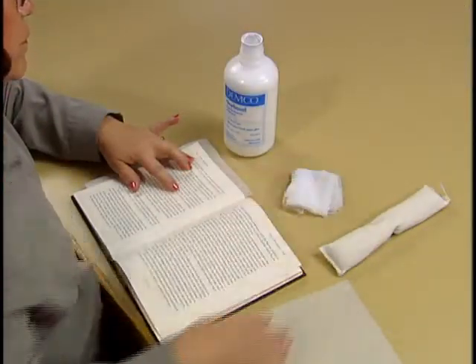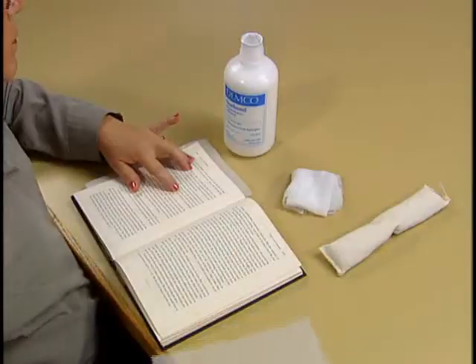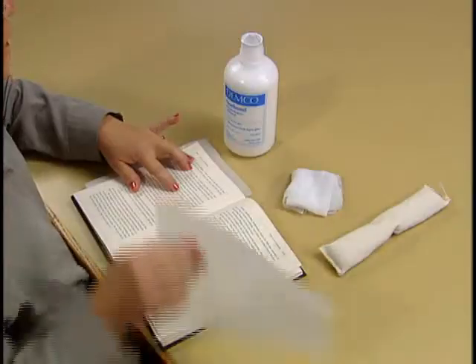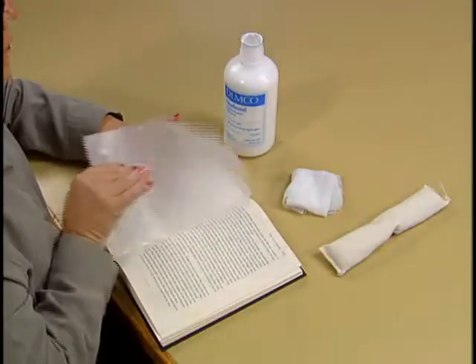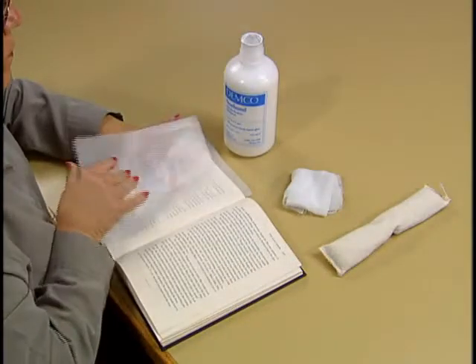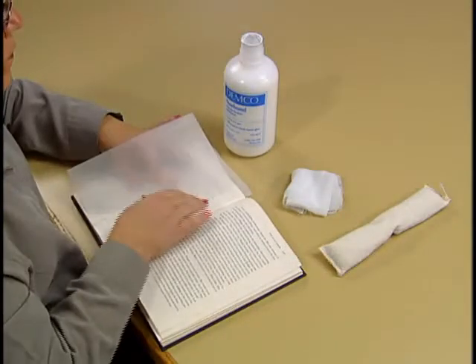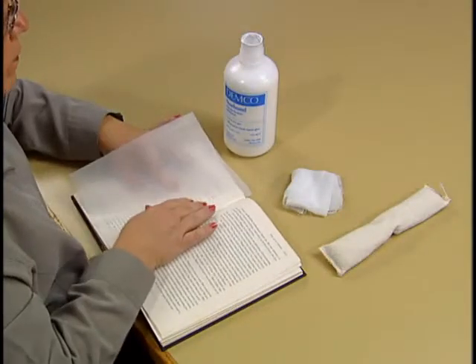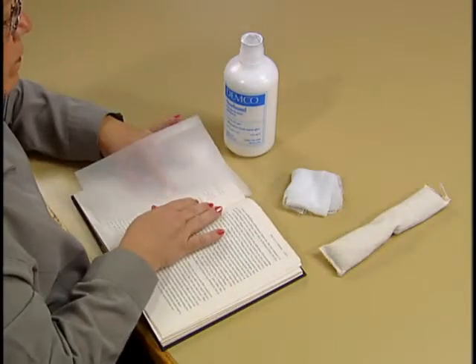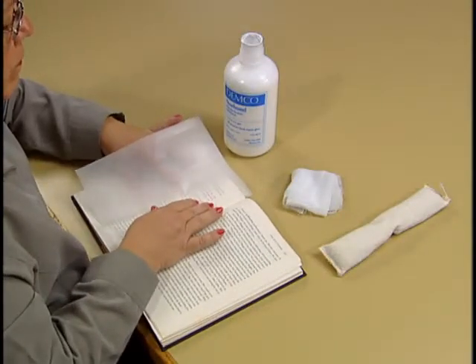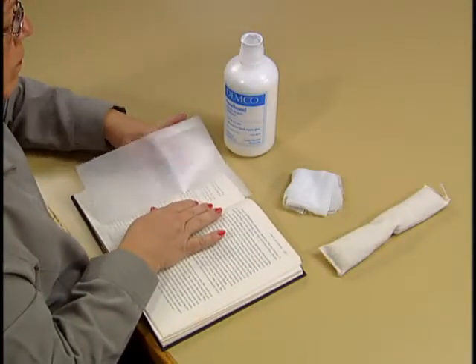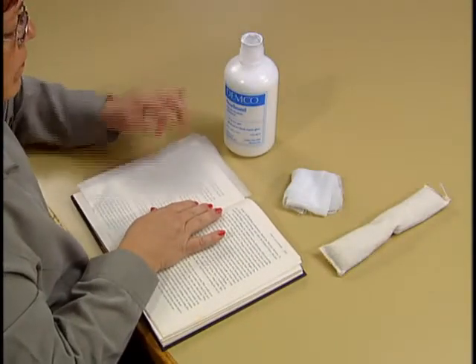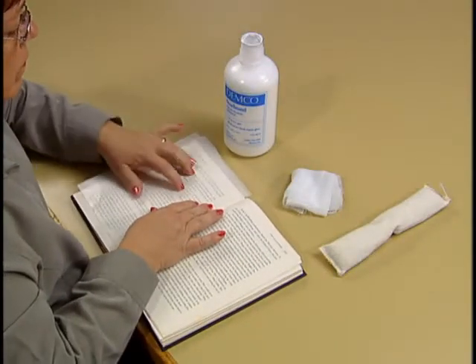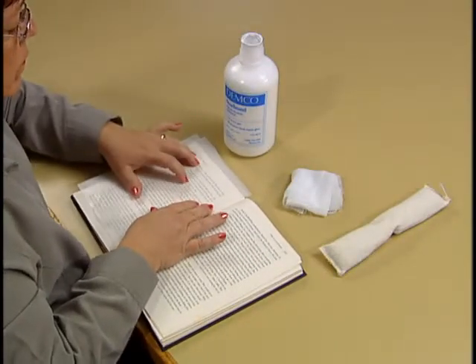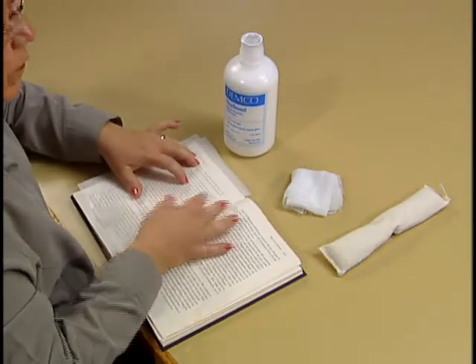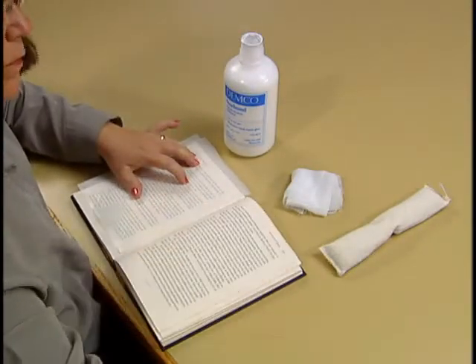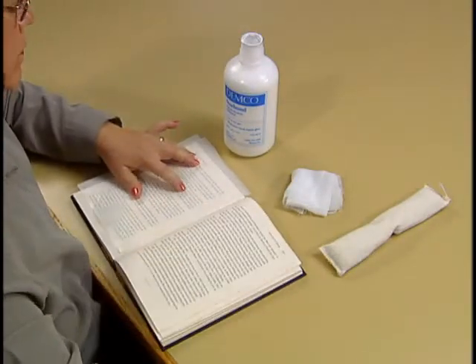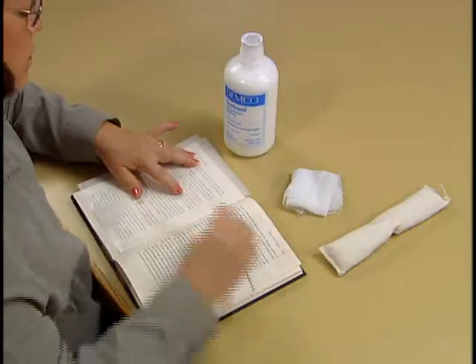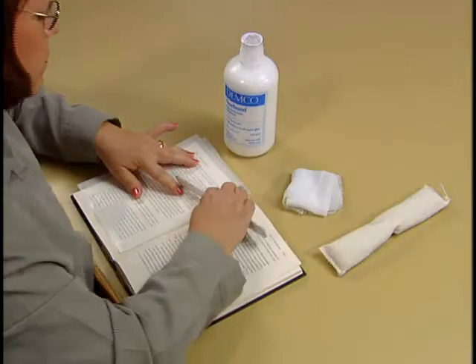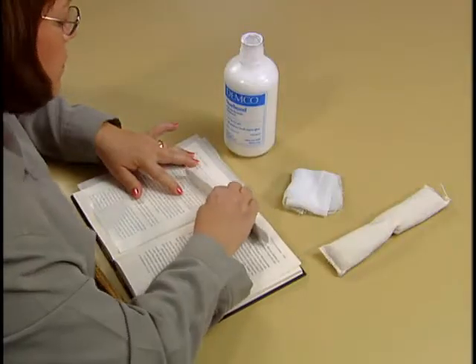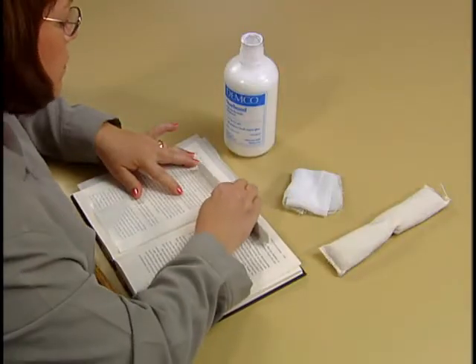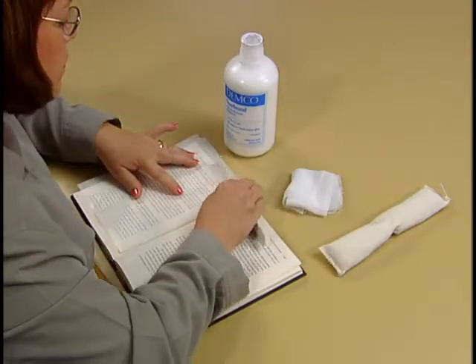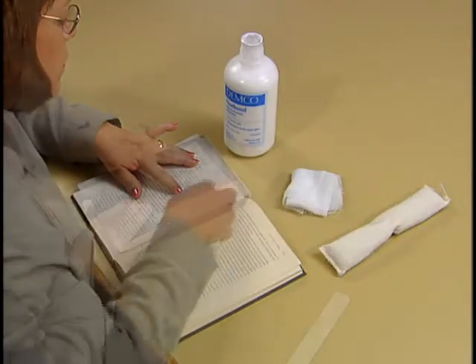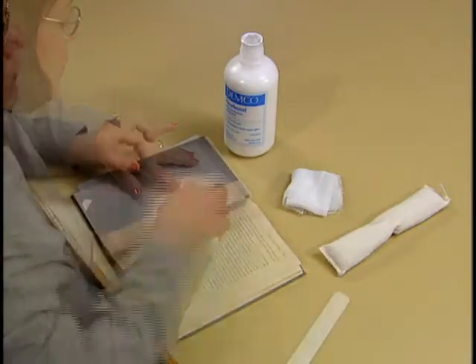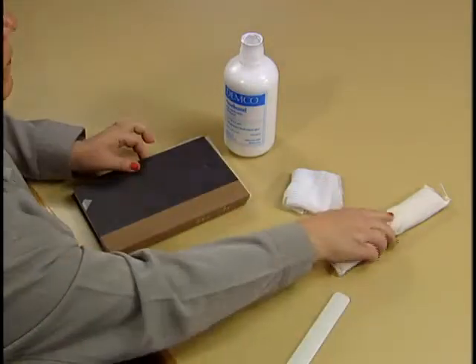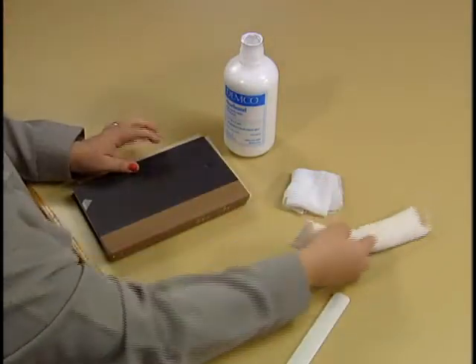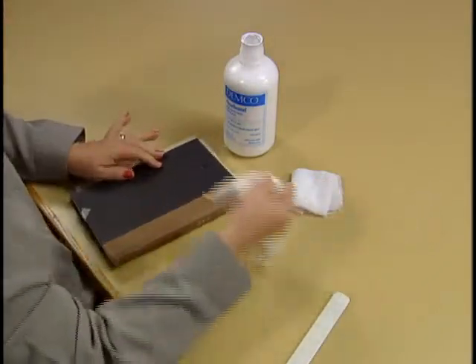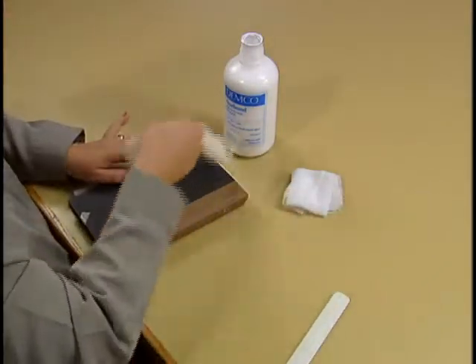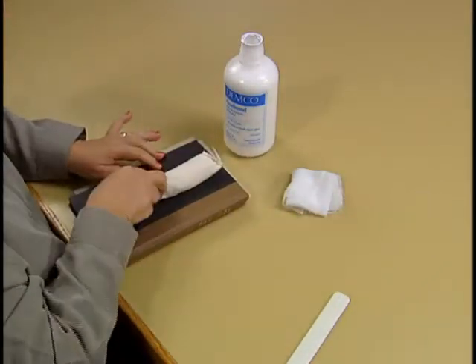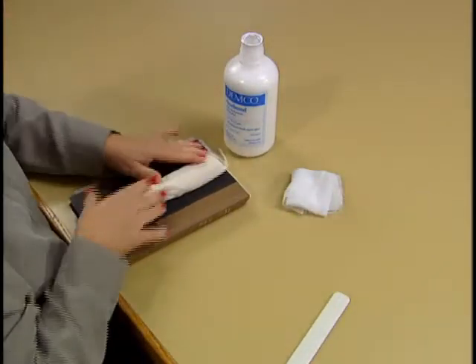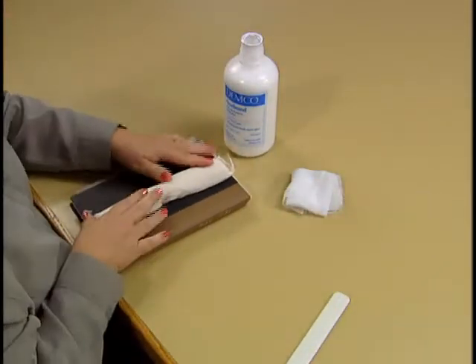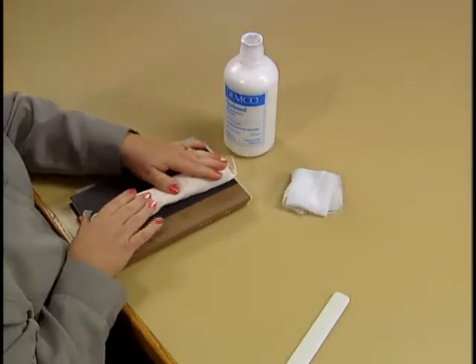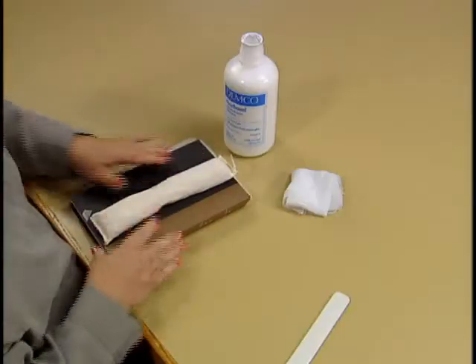Place a second sheet of waxed paper on top of the page and smooth the repair with a bone folder. Close the book, place a book weight on top, and set it aside to dry.